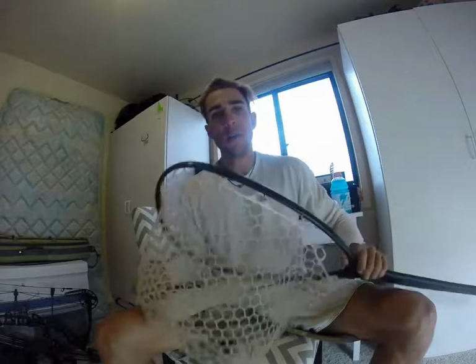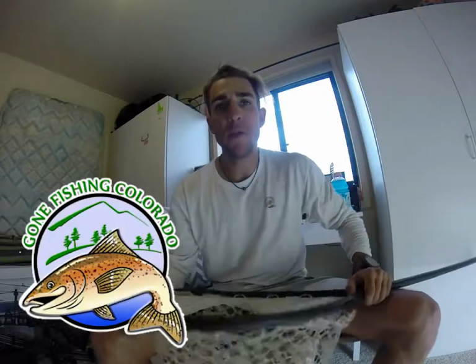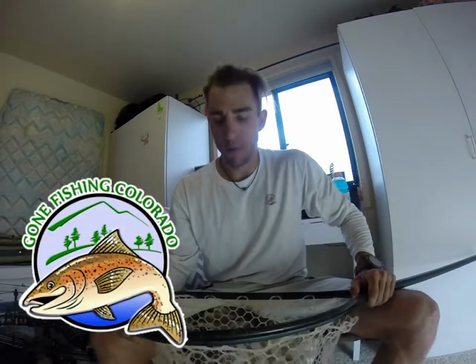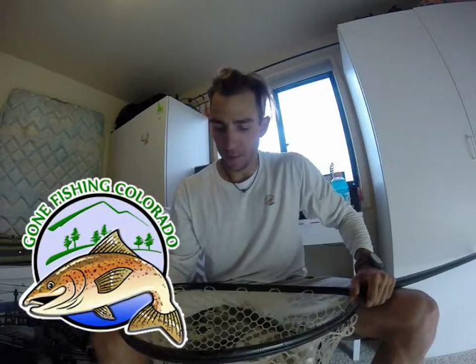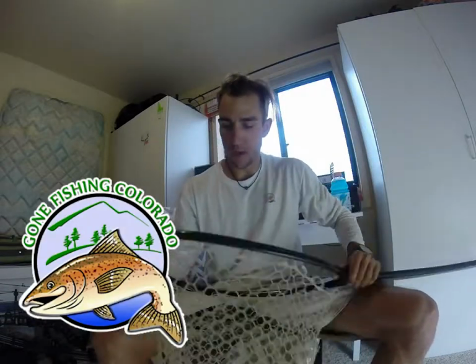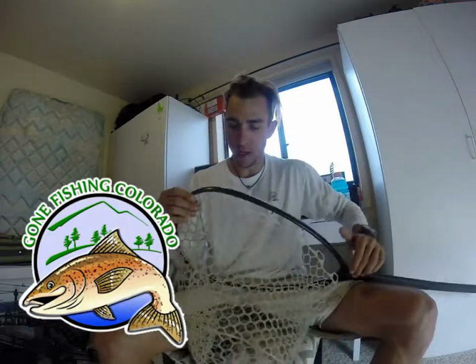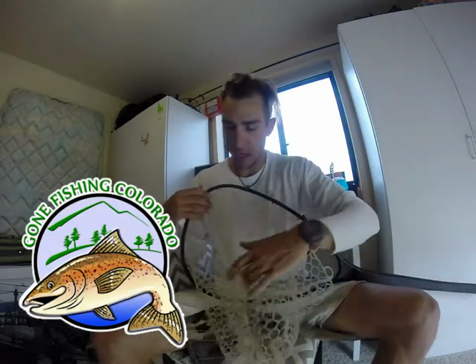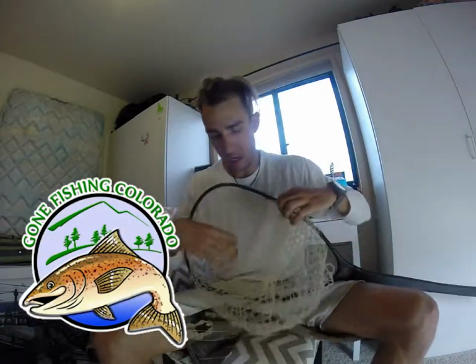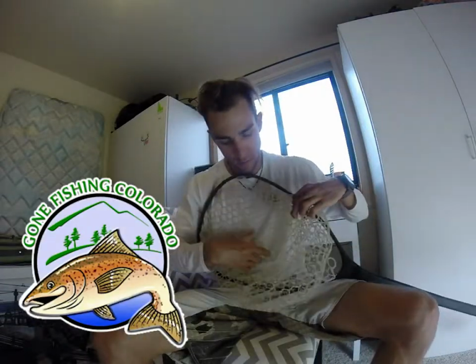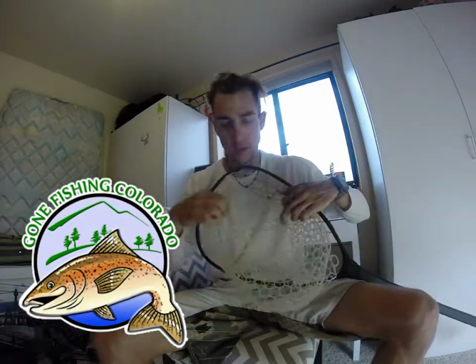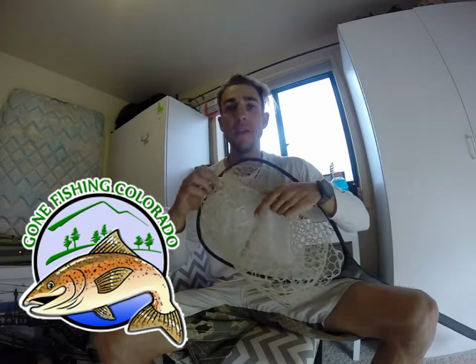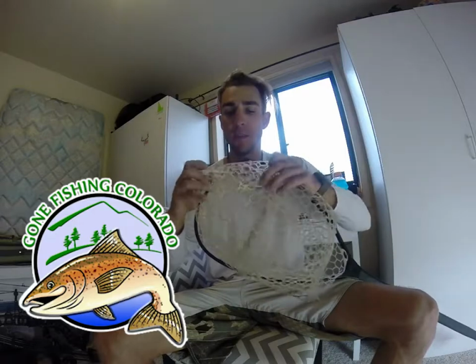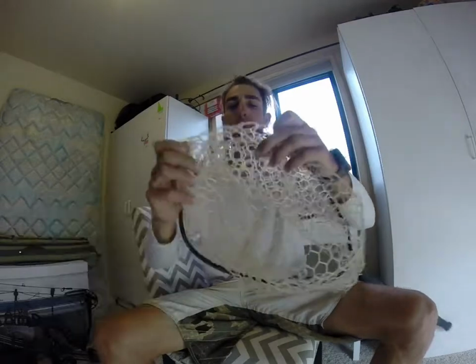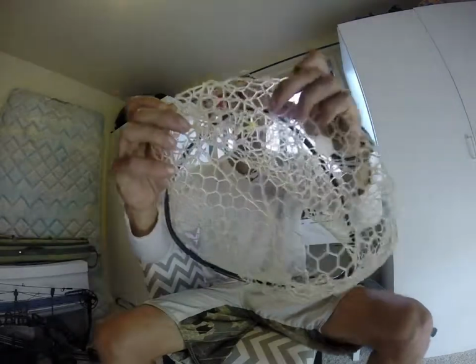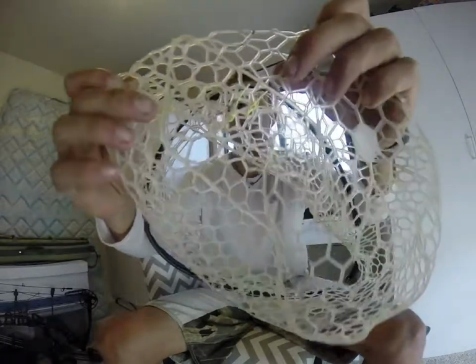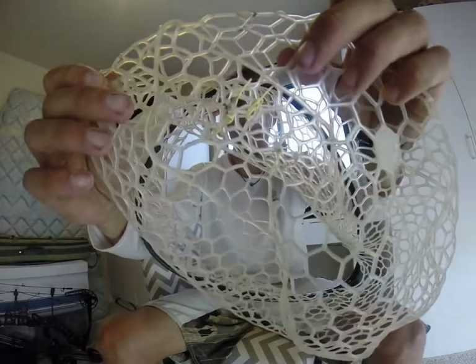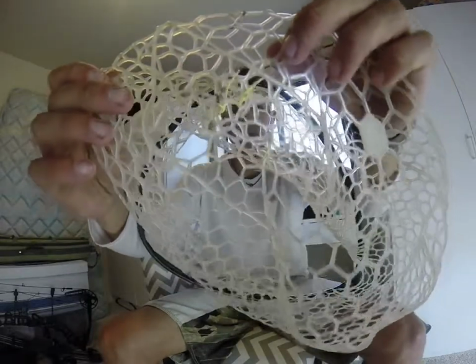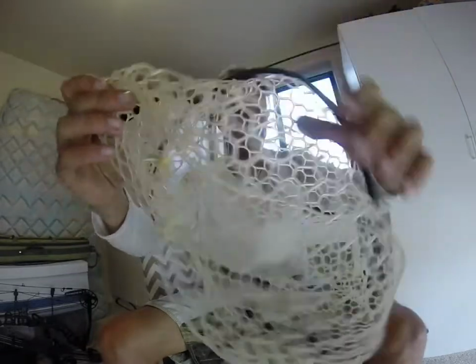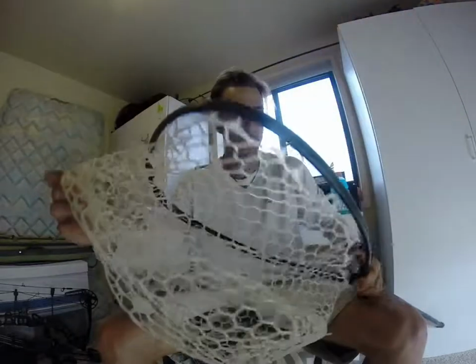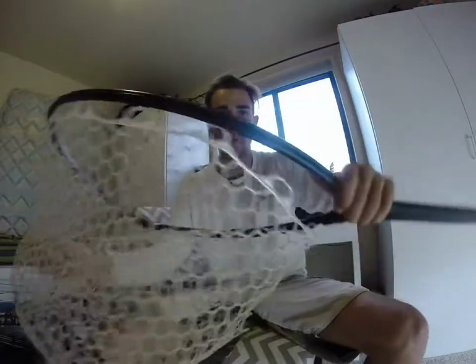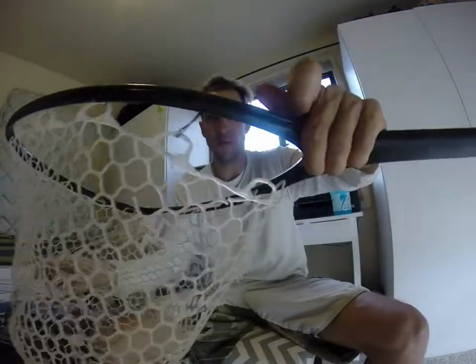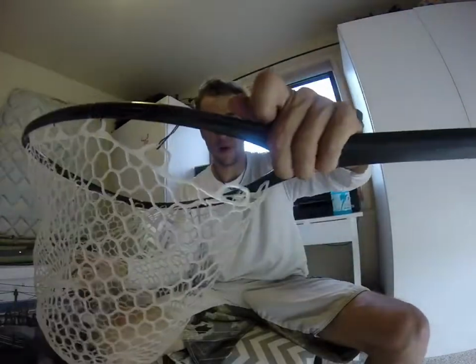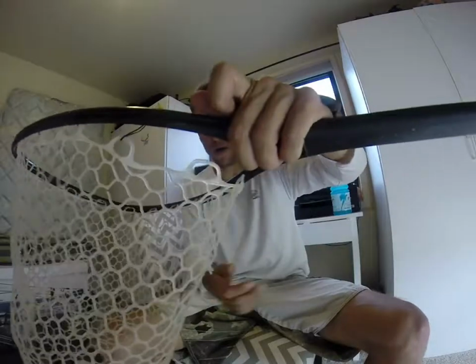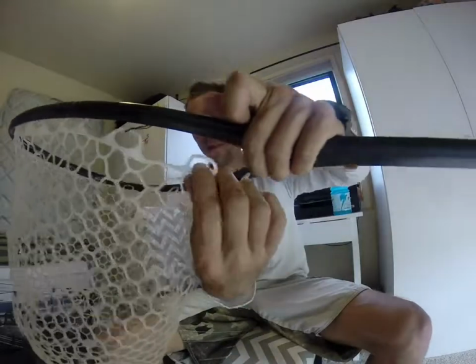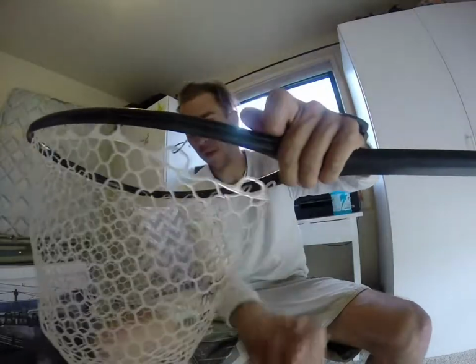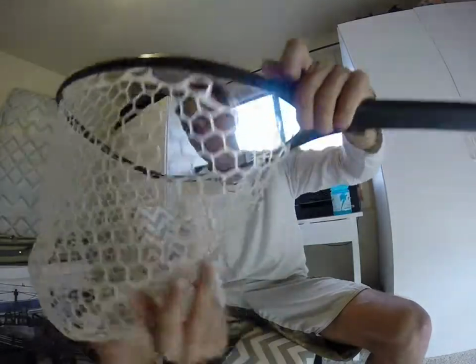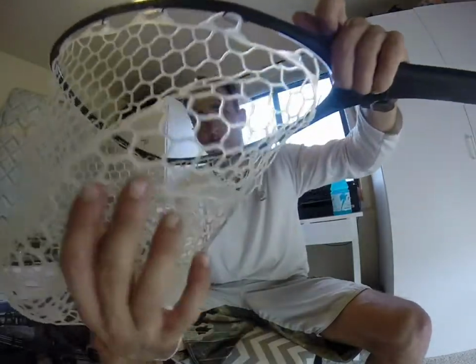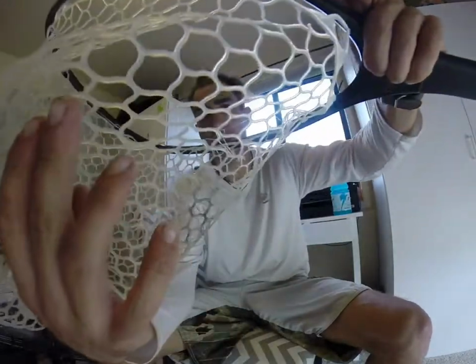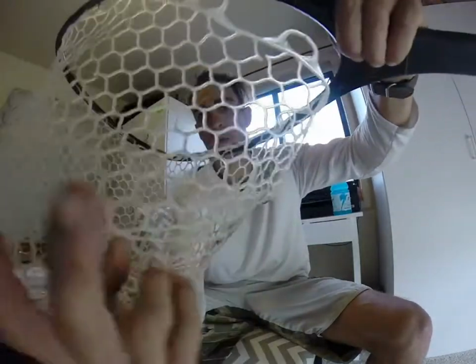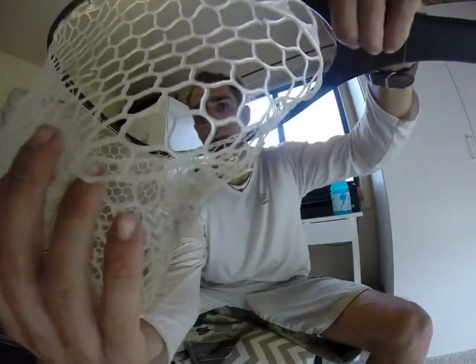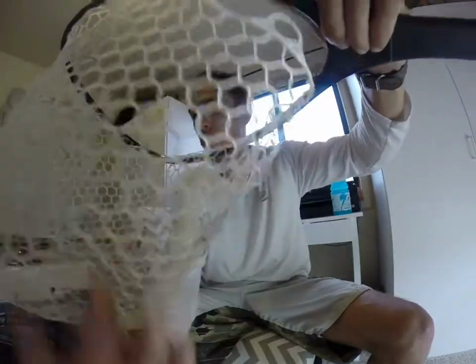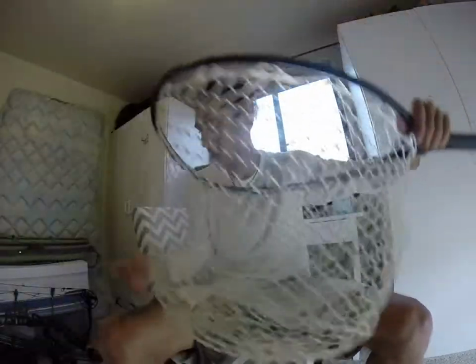How's it going everybody? Ralph here with Gone Fishing Colorado and today I am going to finally replace my net, my basket. You can see it's falling apart — breaks and rips, fishing line tangled here that's holding it together.